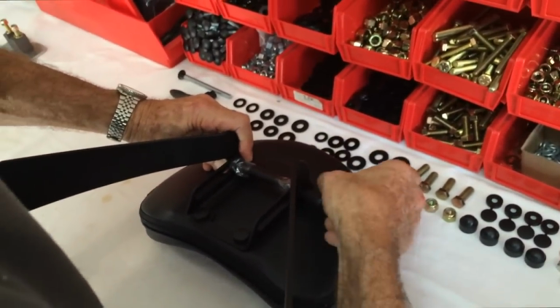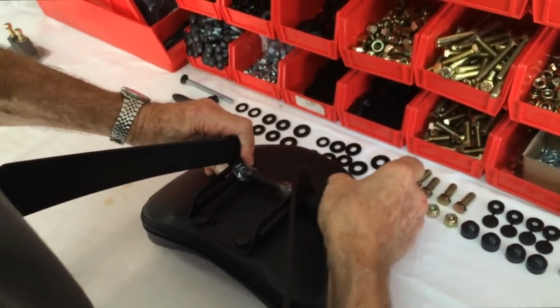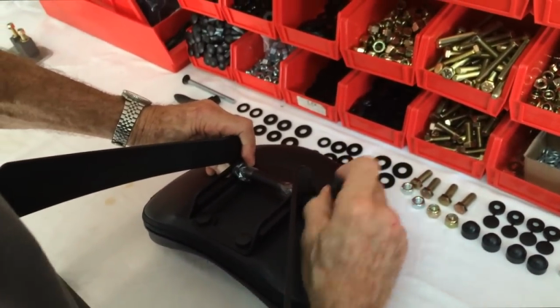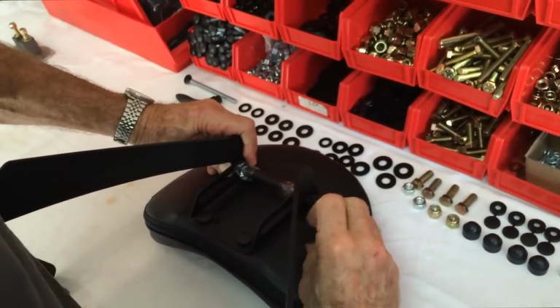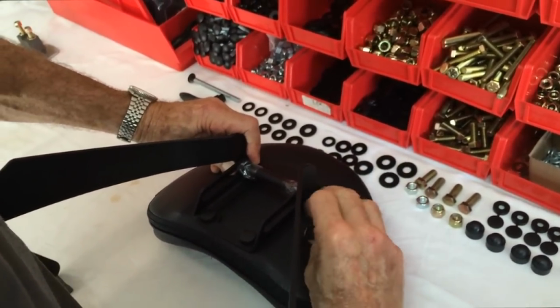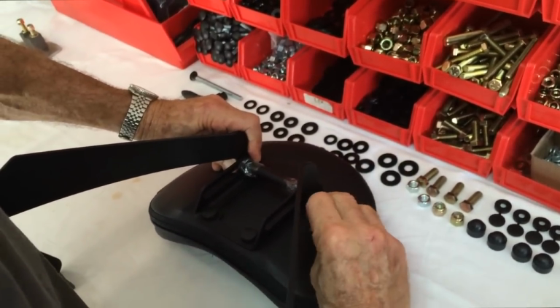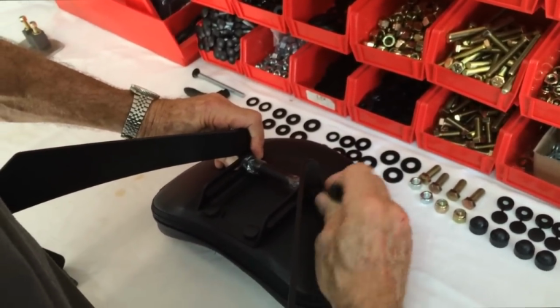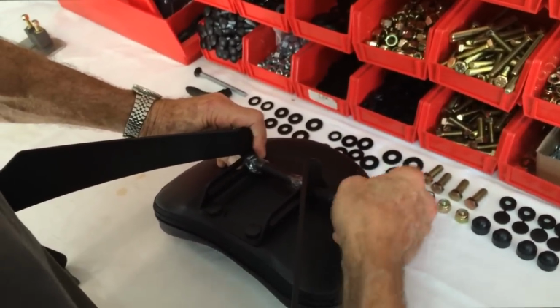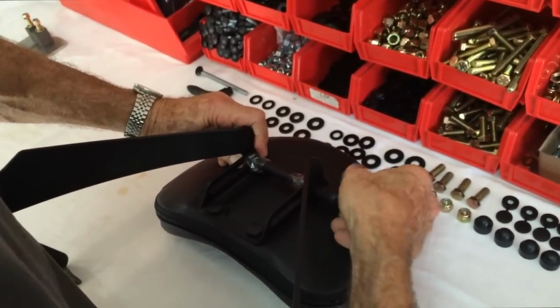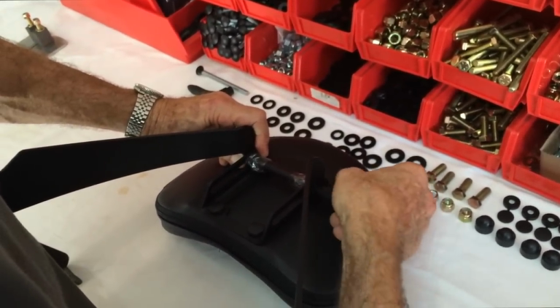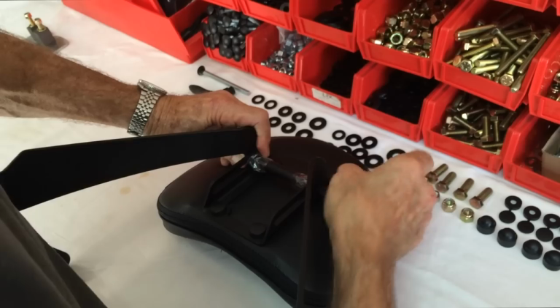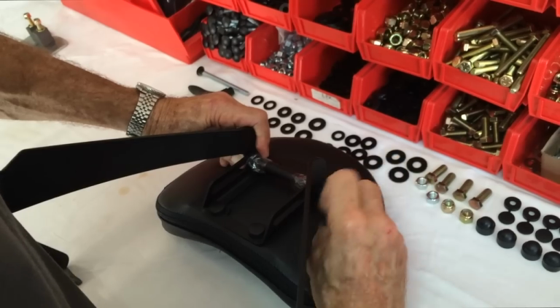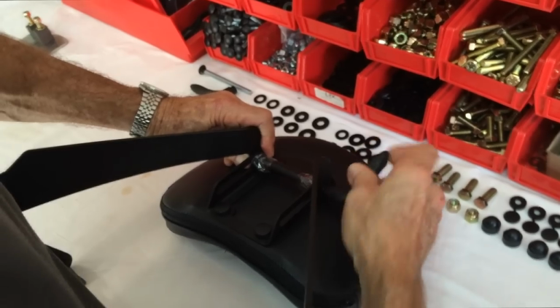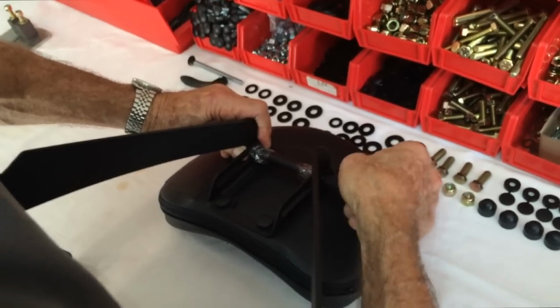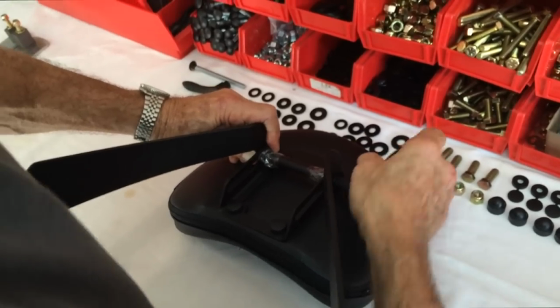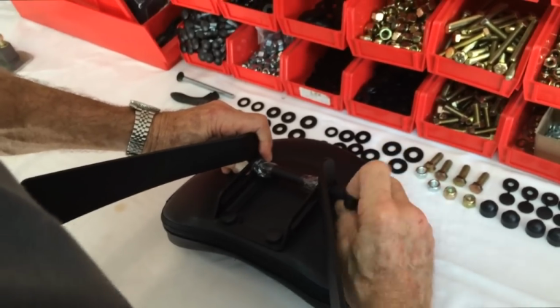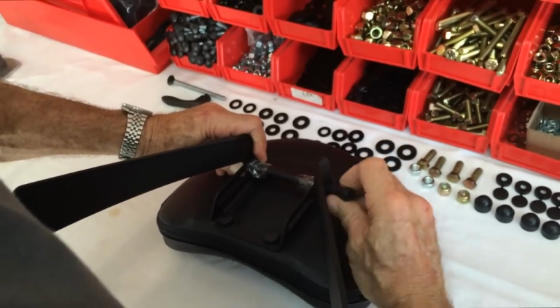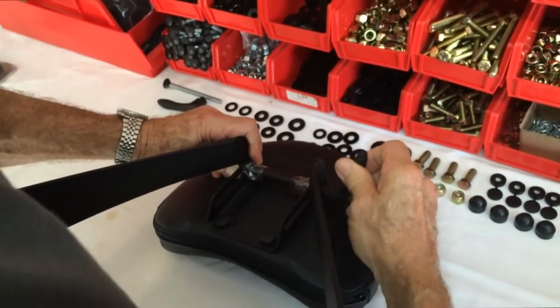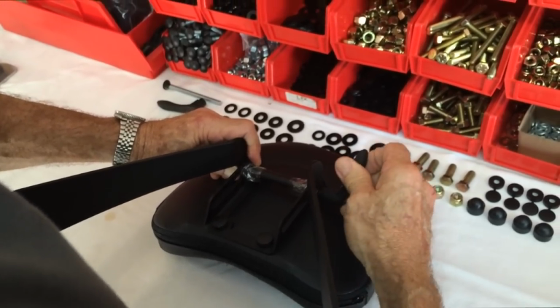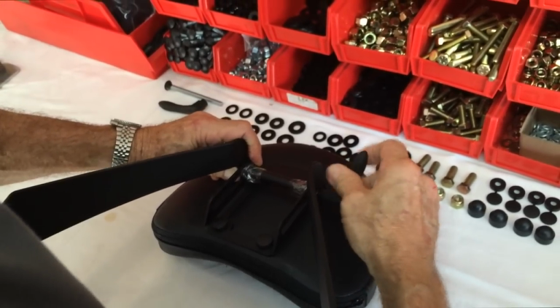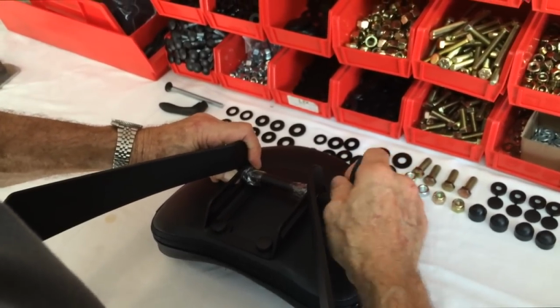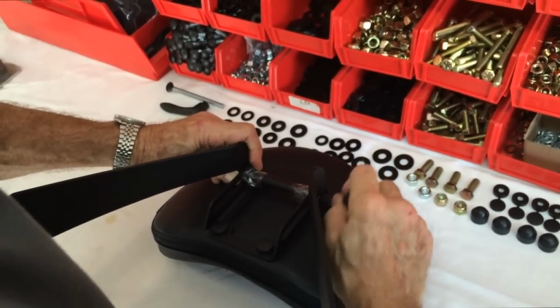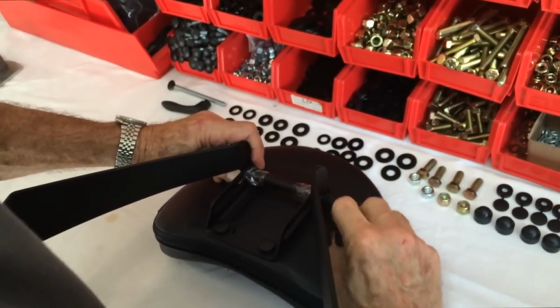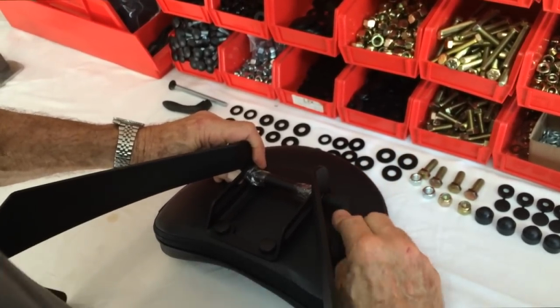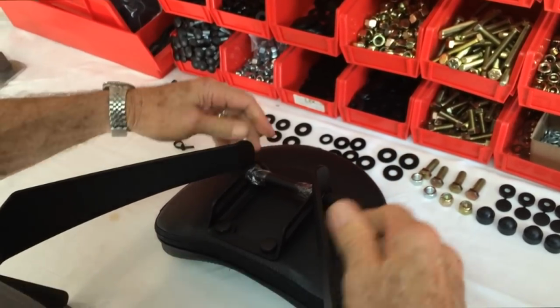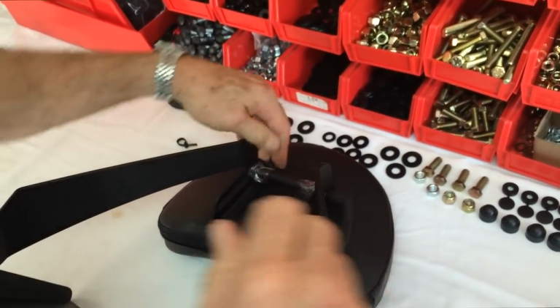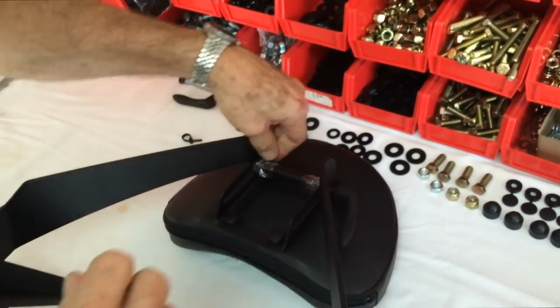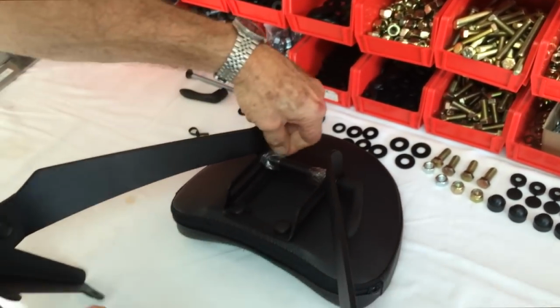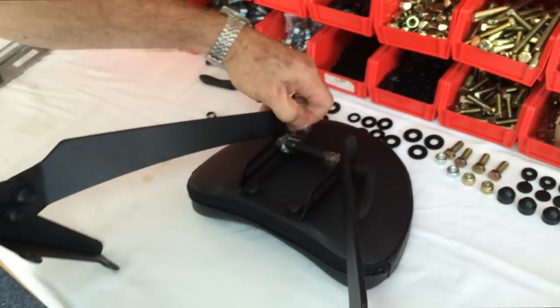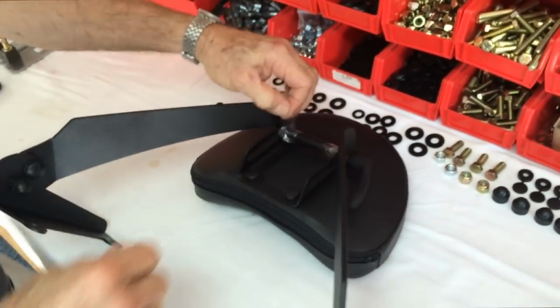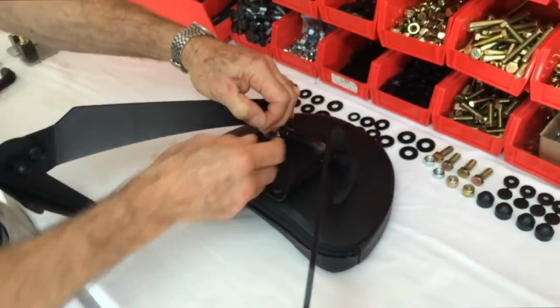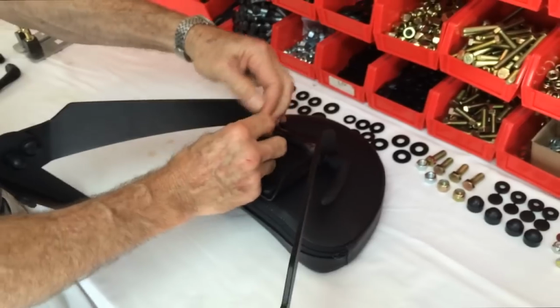It's a ratcheting handle — just pull it out, turn it, it'll pop back in. Now you can take the tape off.